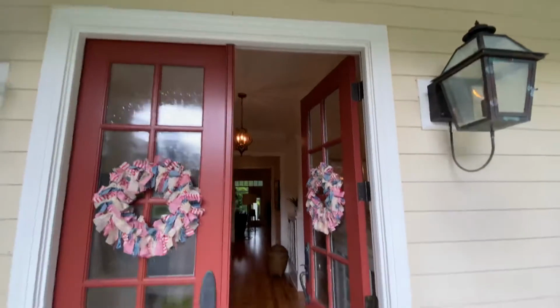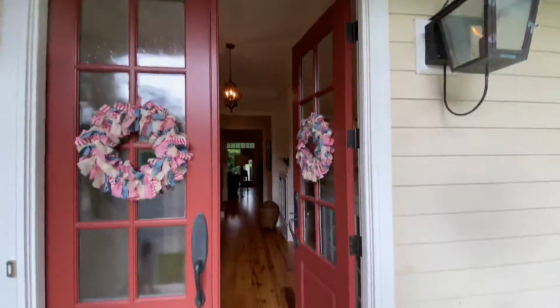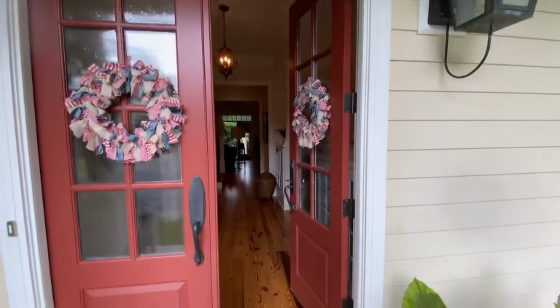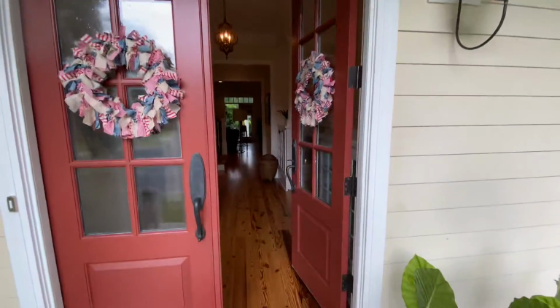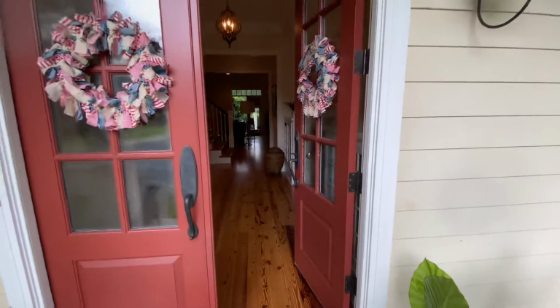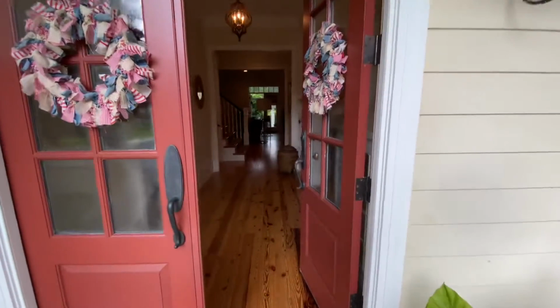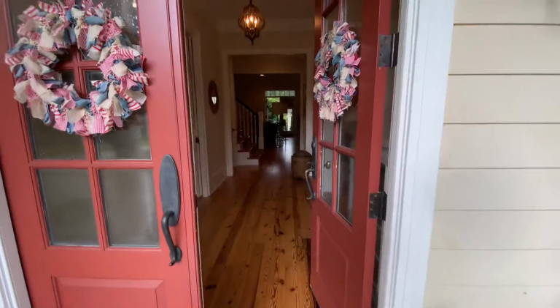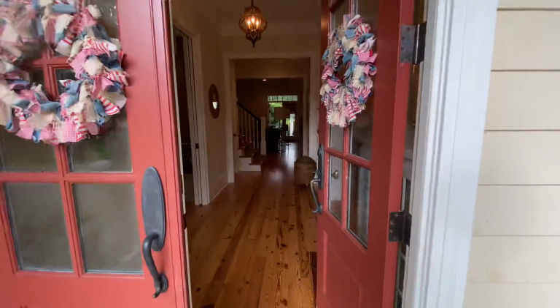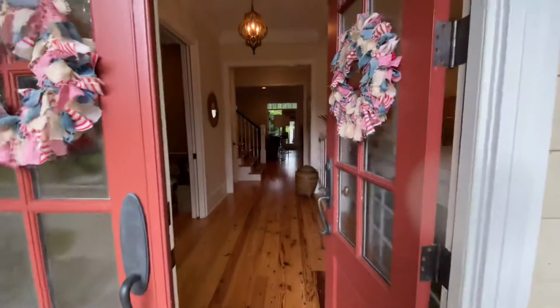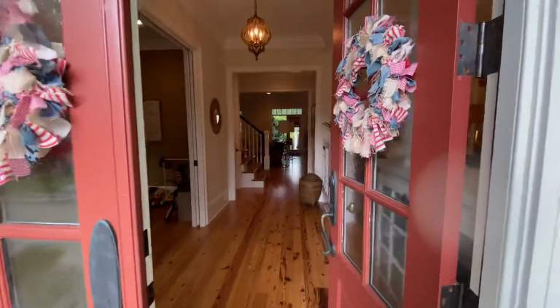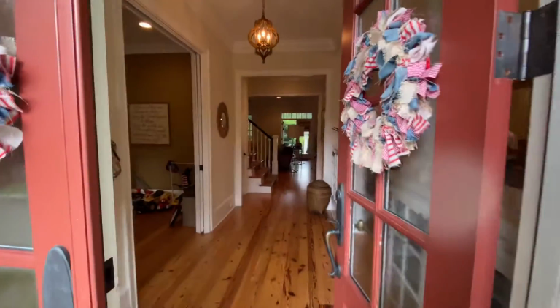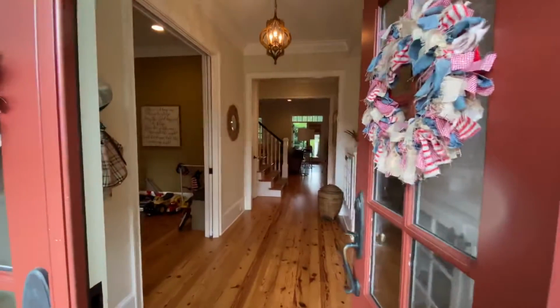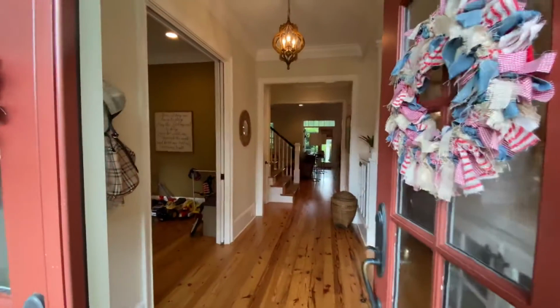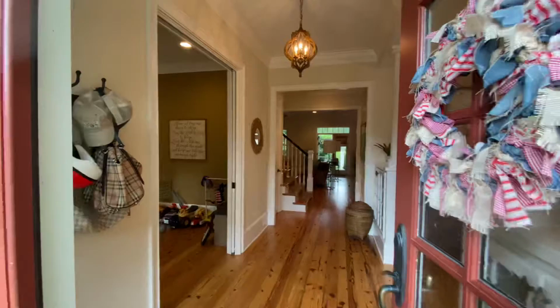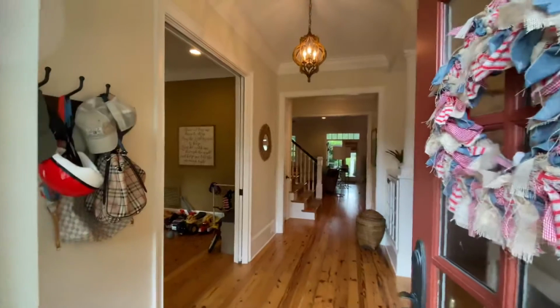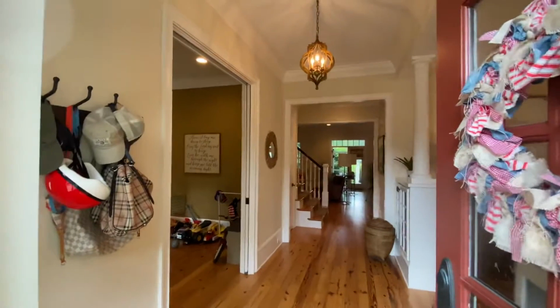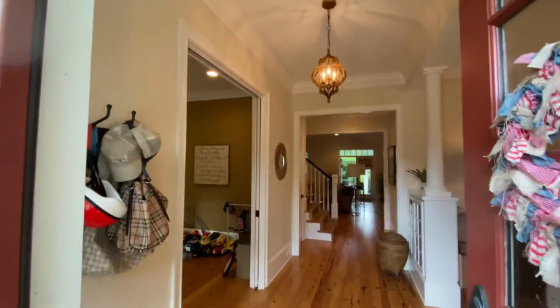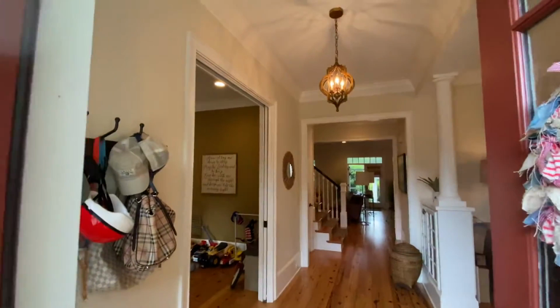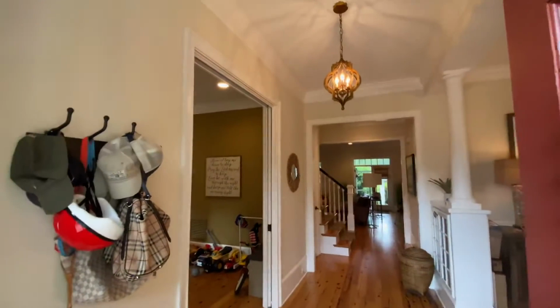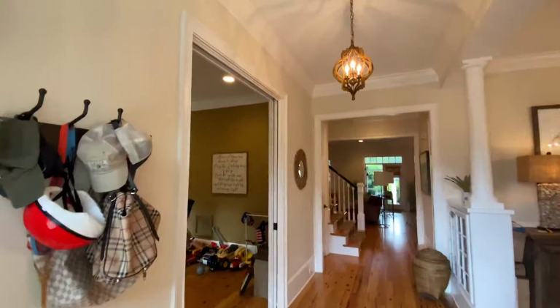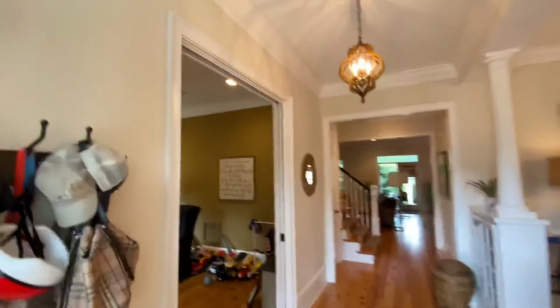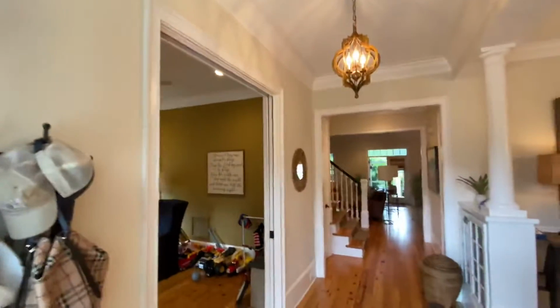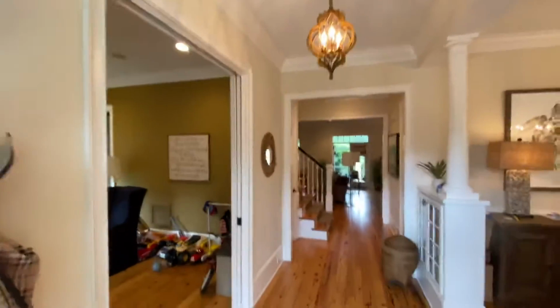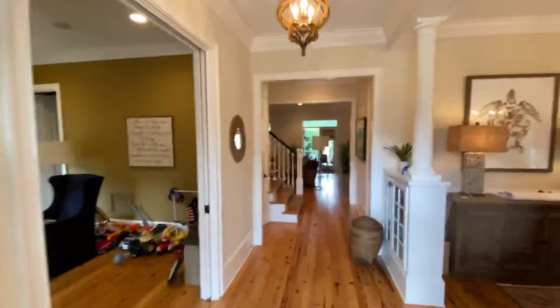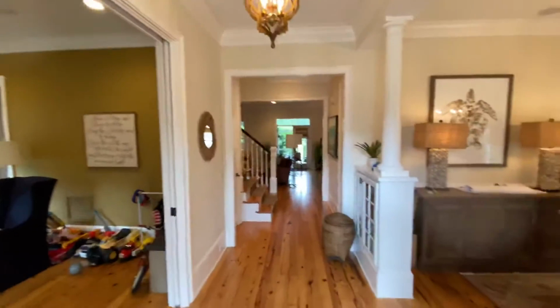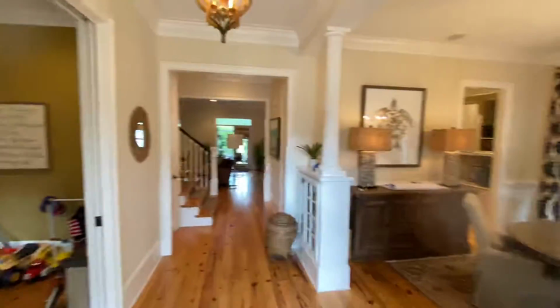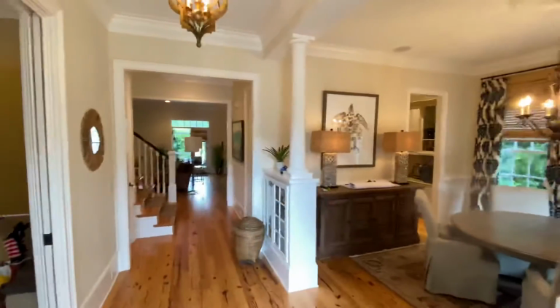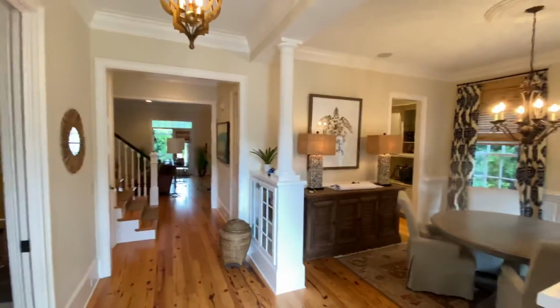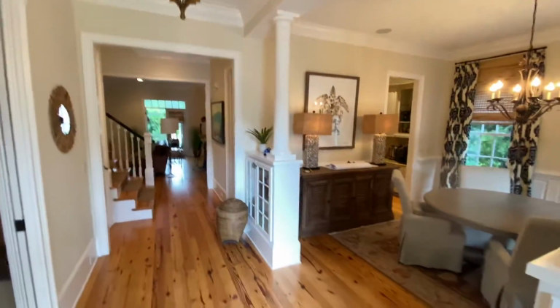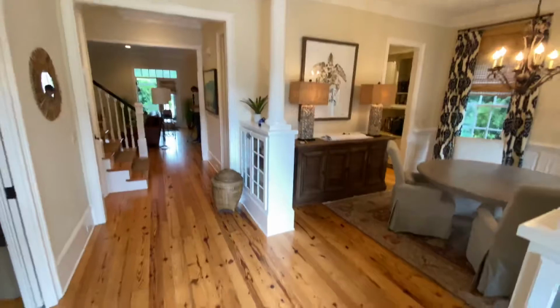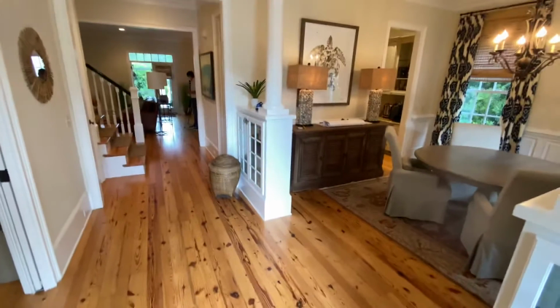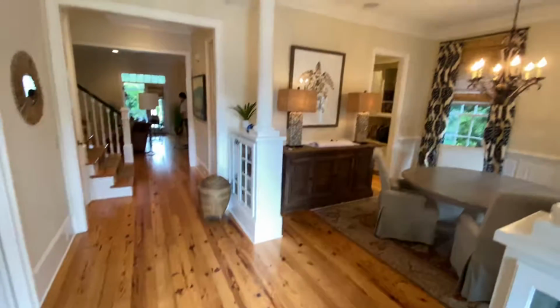If I were selling this, I'd have it all spruced up, of course. They were my home, but I guess they're out of town and they got the renter in here. So now we're entering the home.